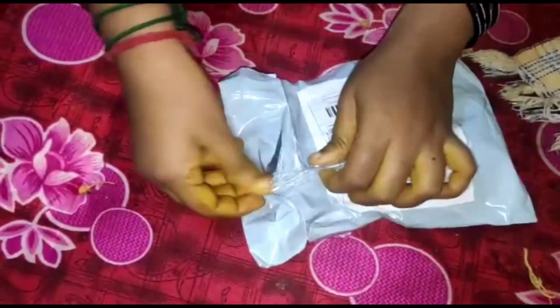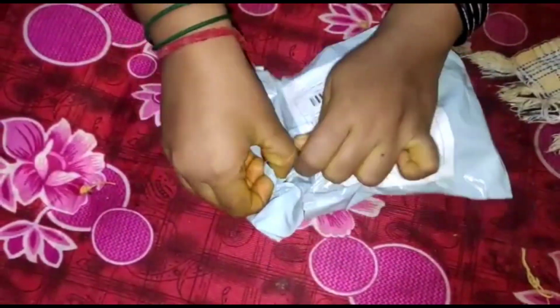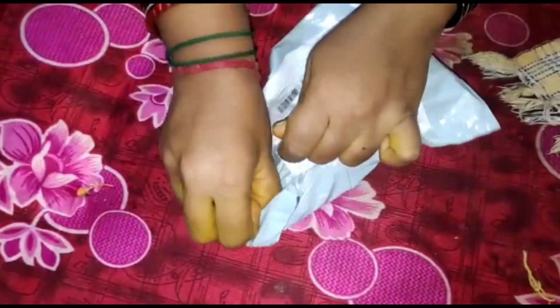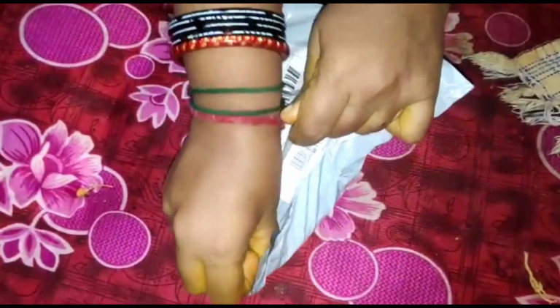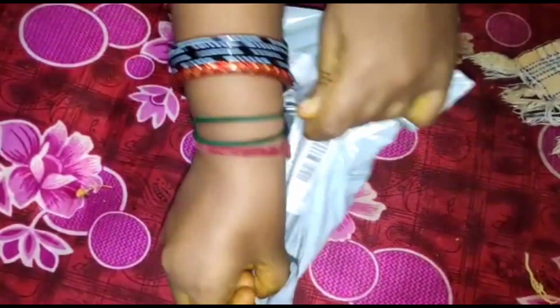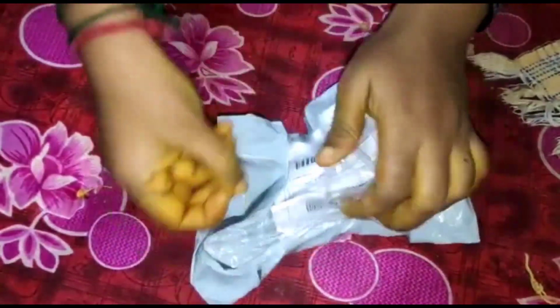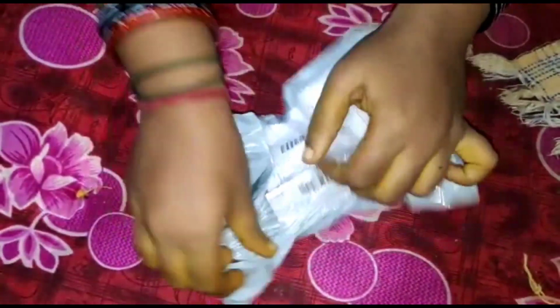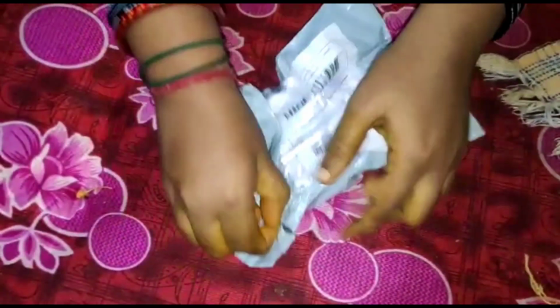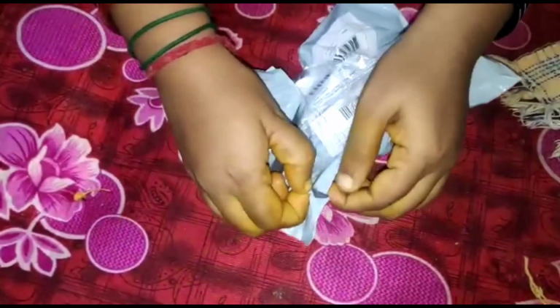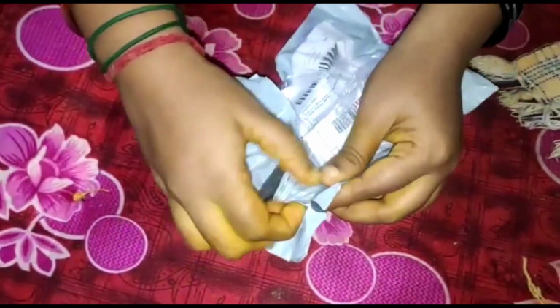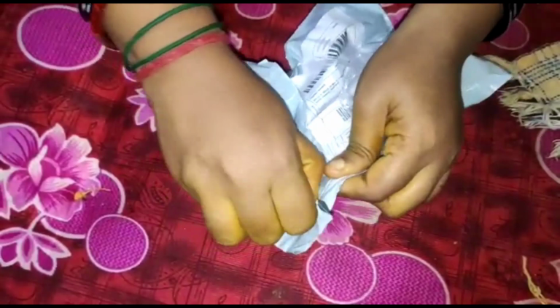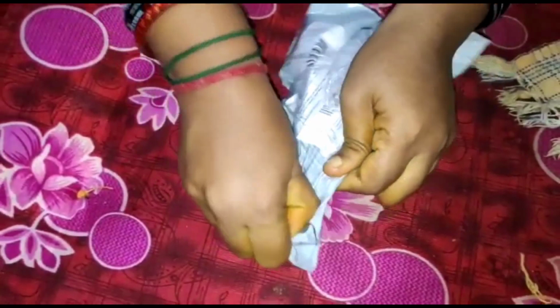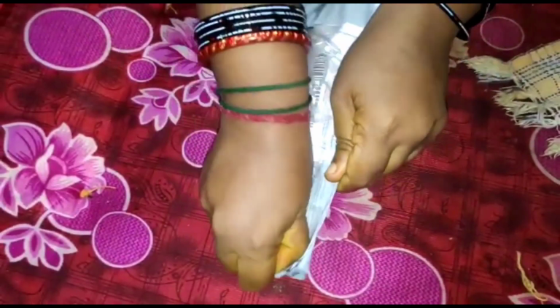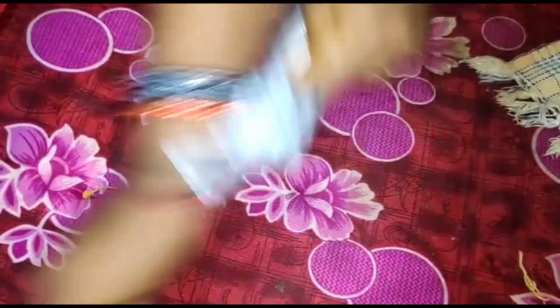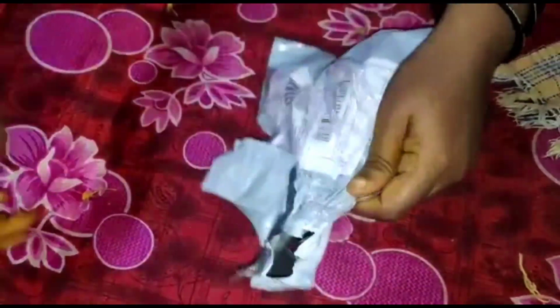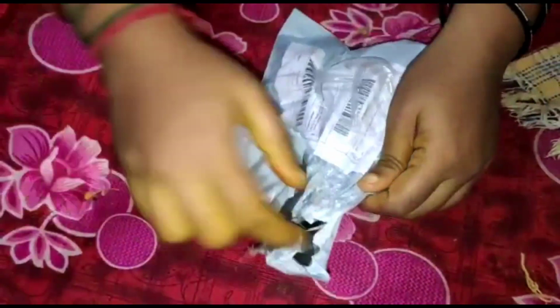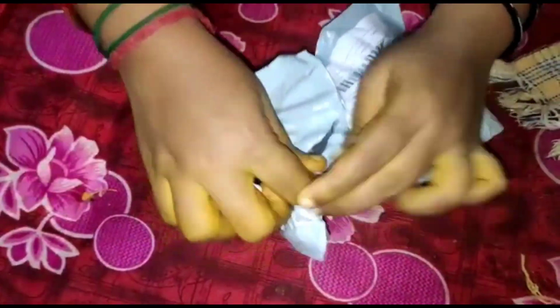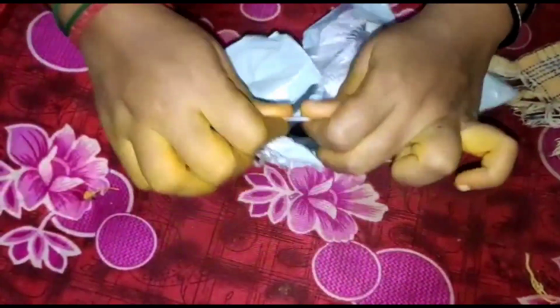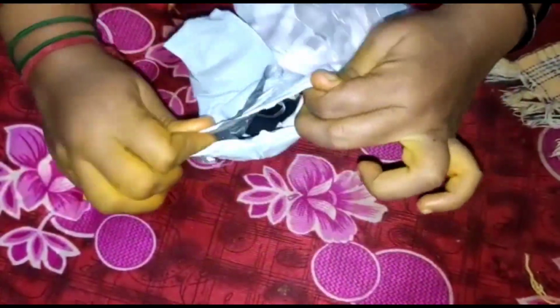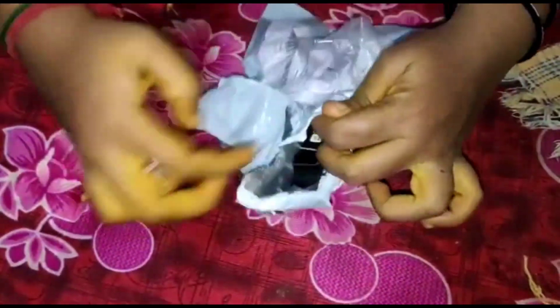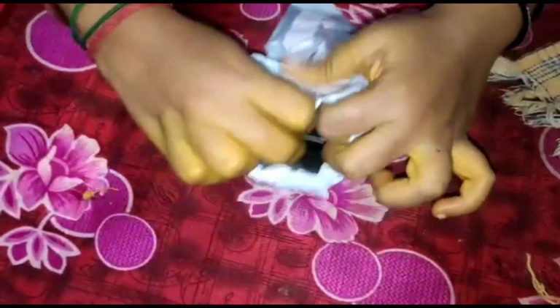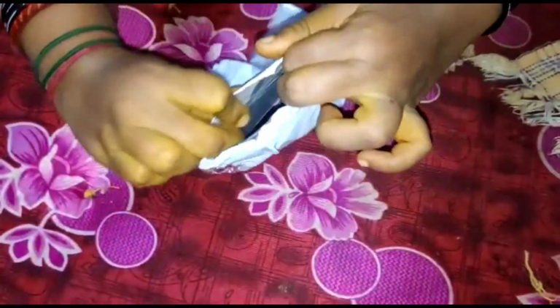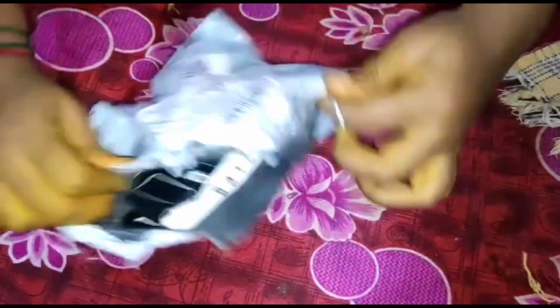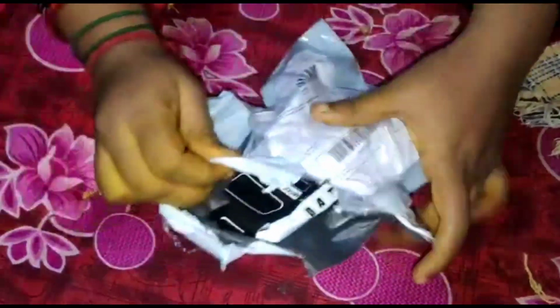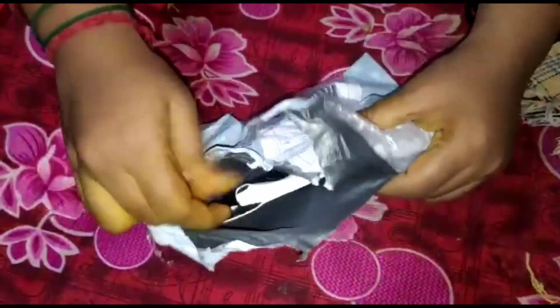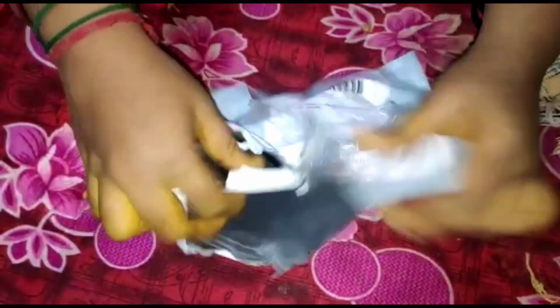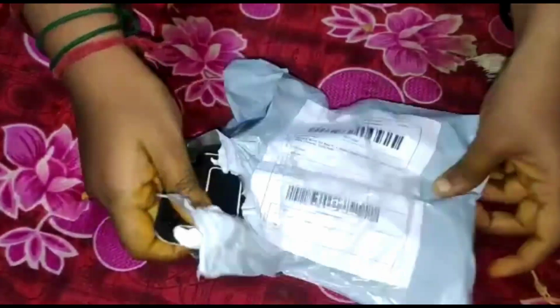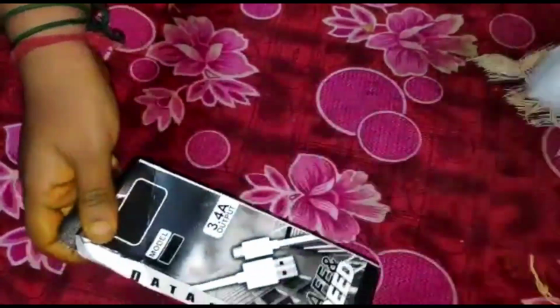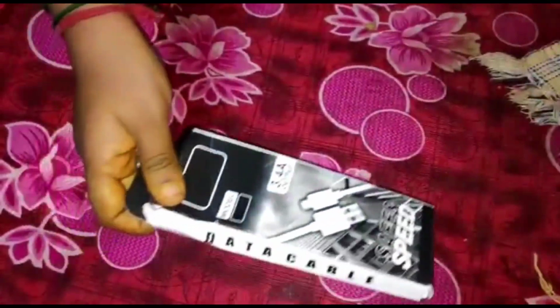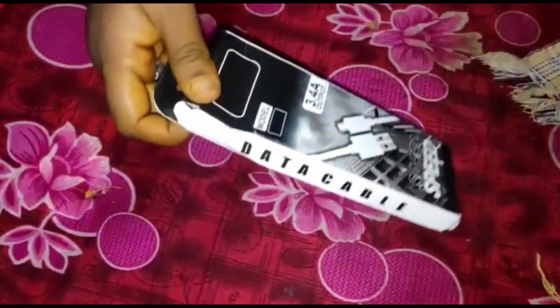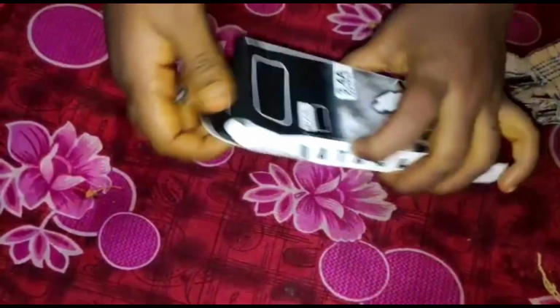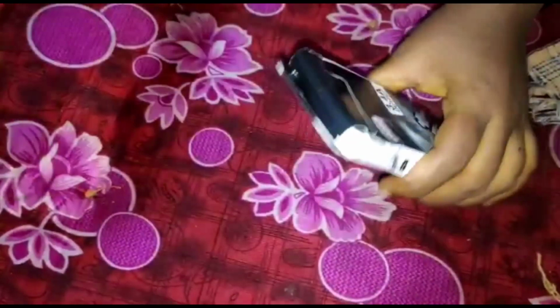On Shopee, you can buy with a discount coupon. You can install the Shopee app and buy a type C data cable.